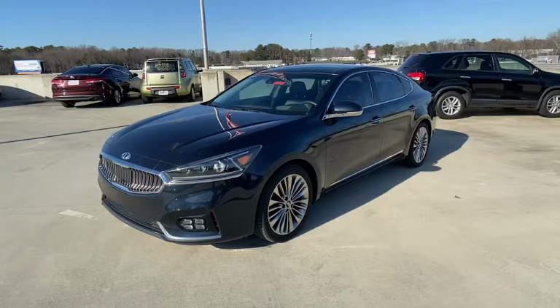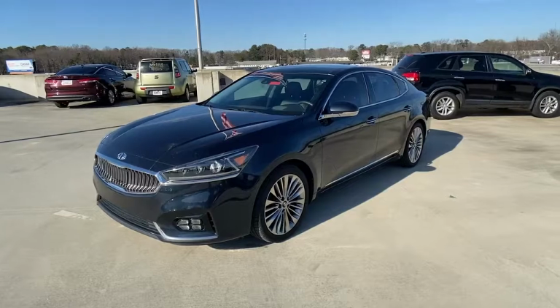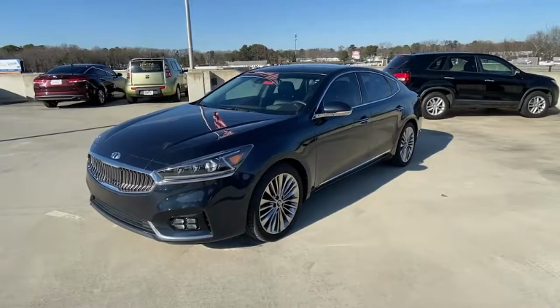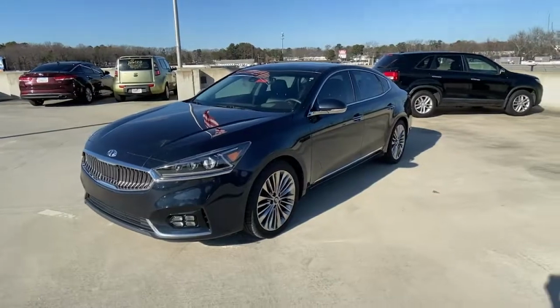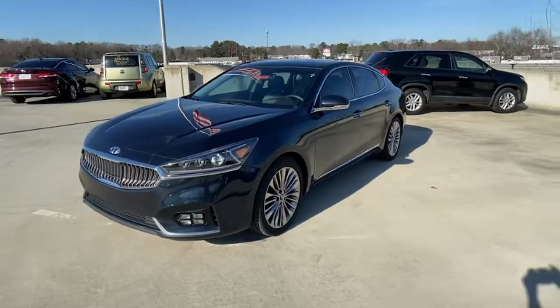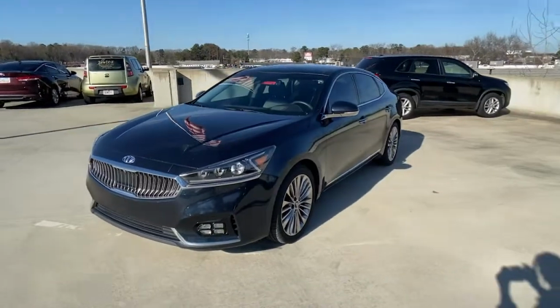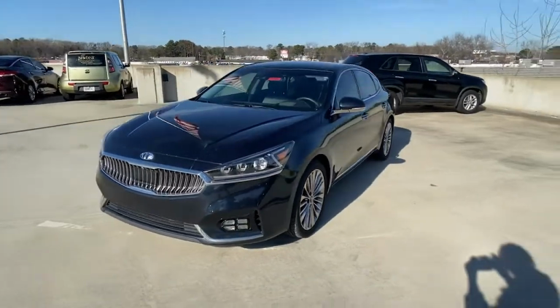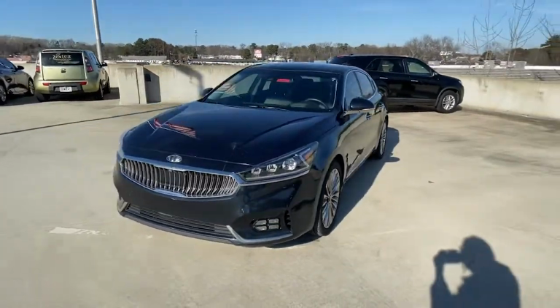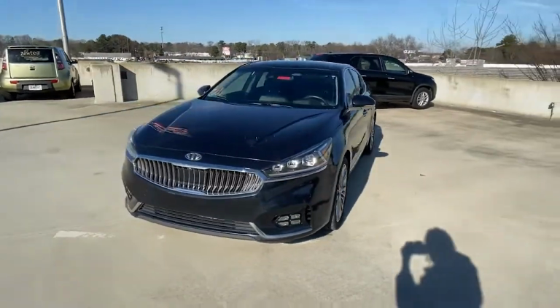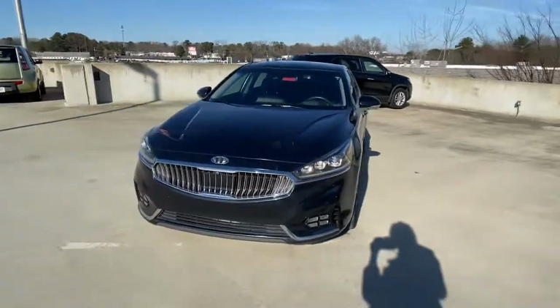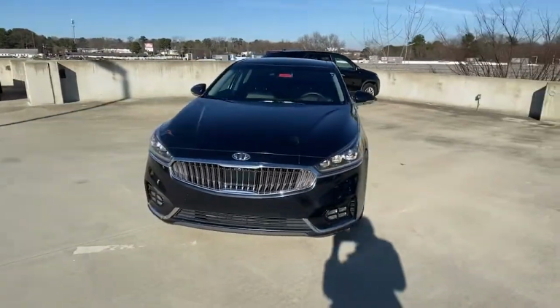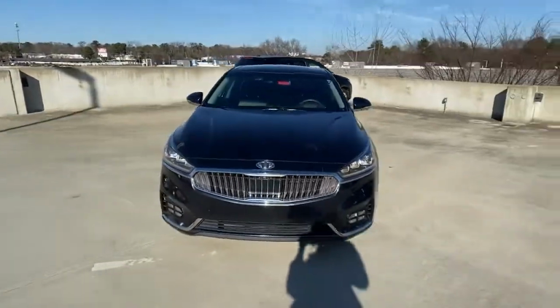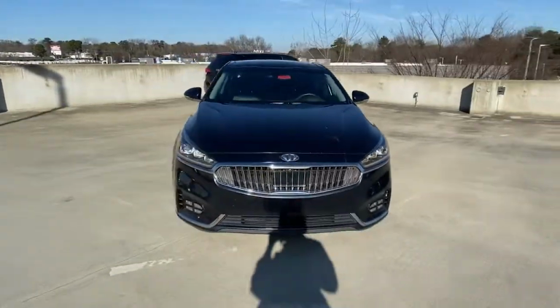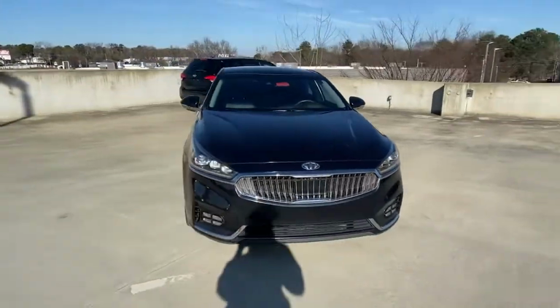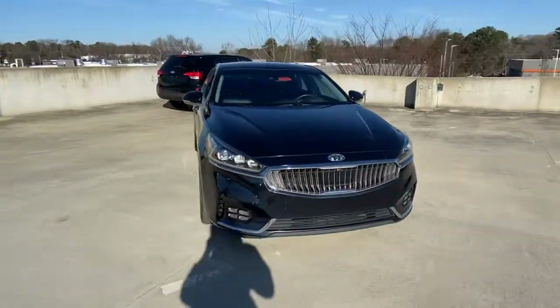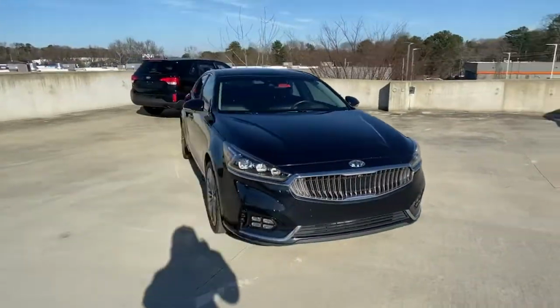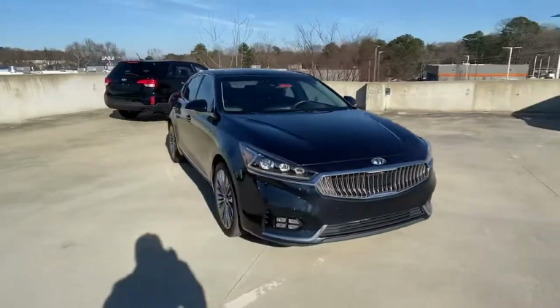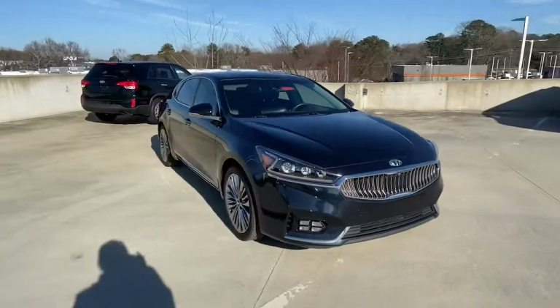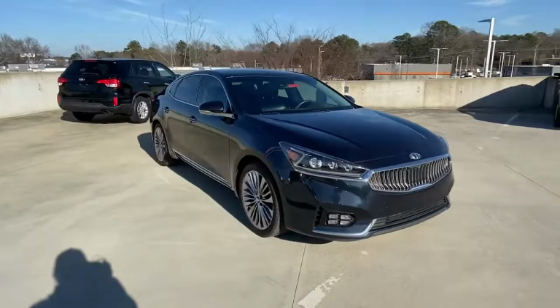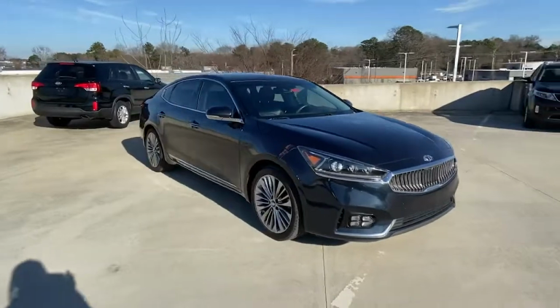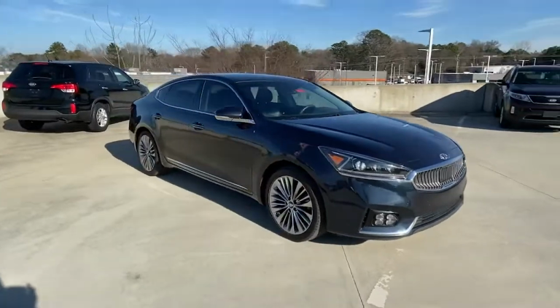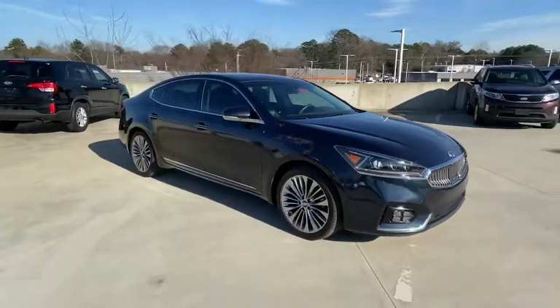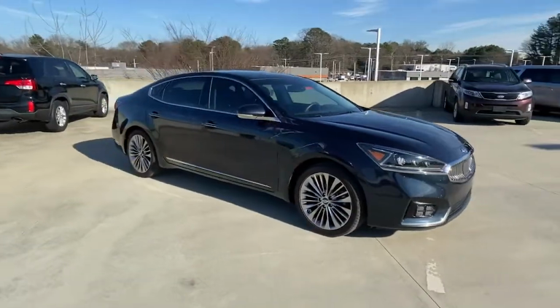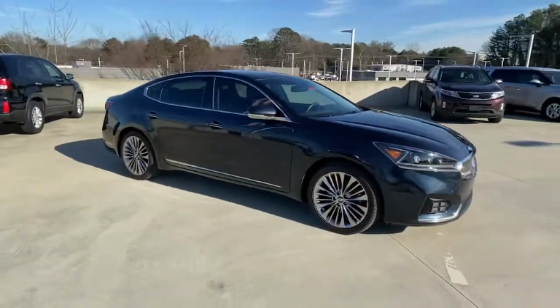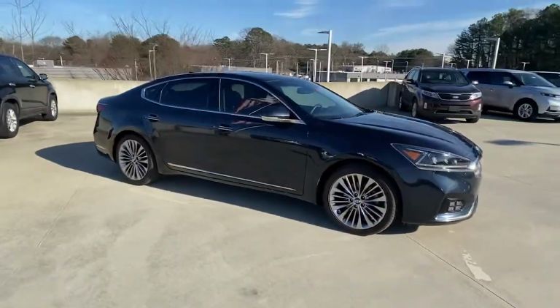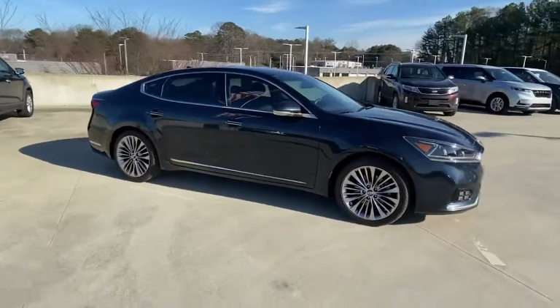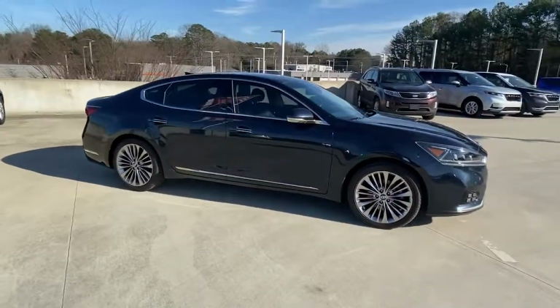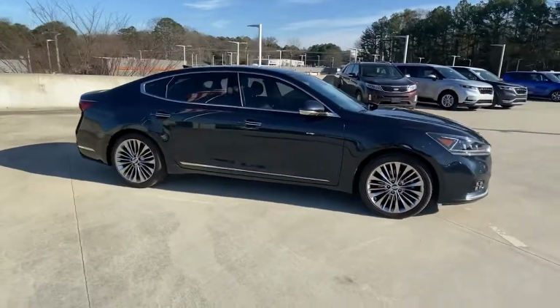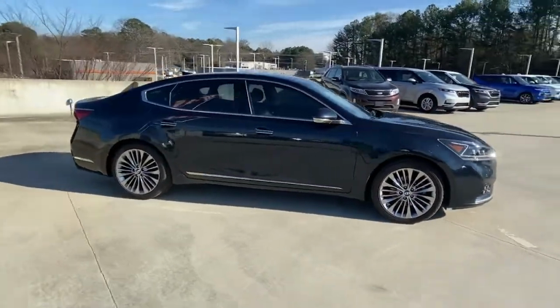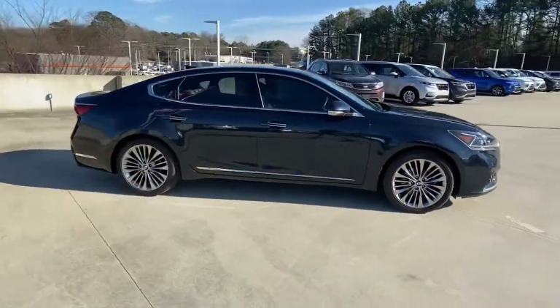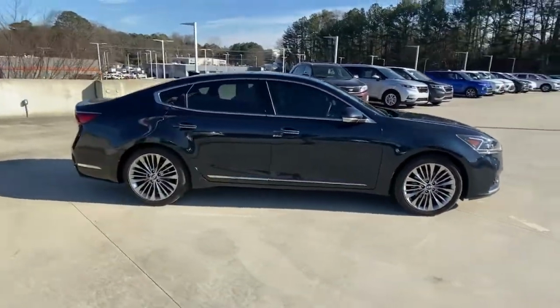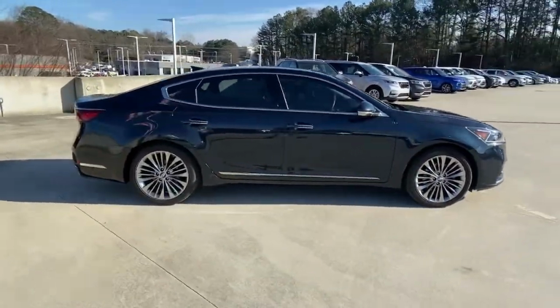Check out this 2017 Kia Cadenza. With less than 90,000 miles on the odometer, this vehicle stands out from the rest.